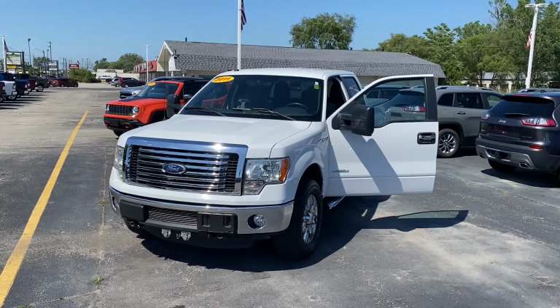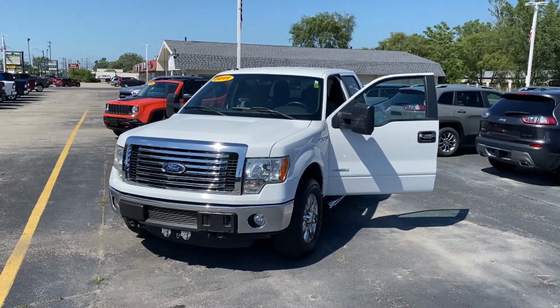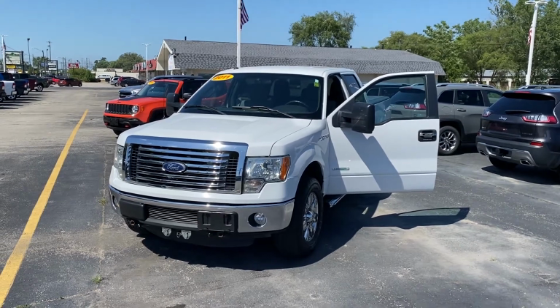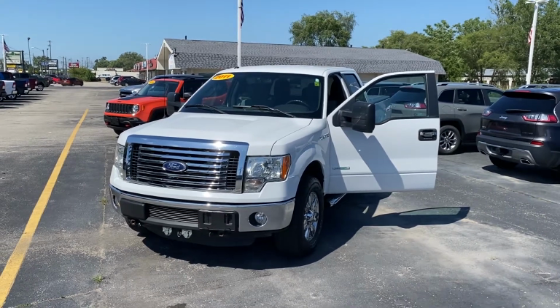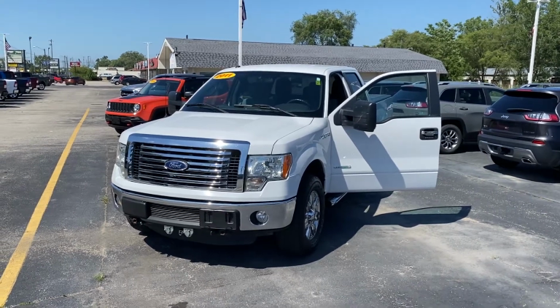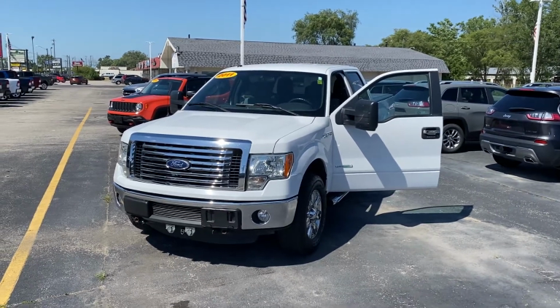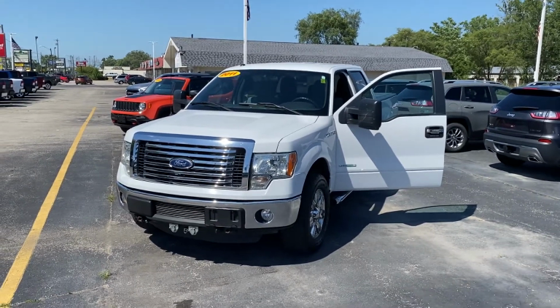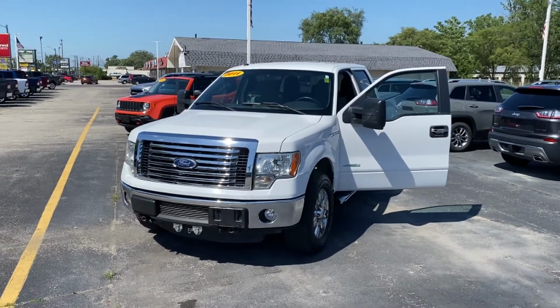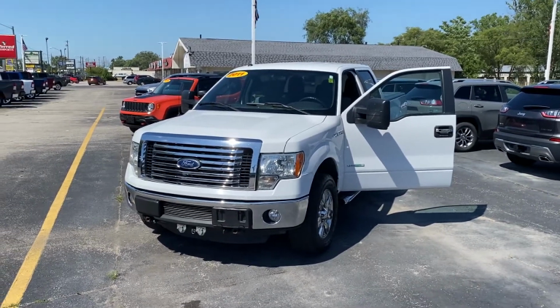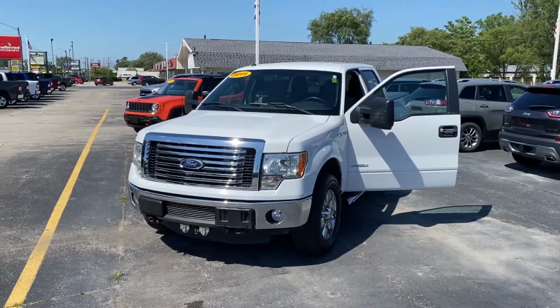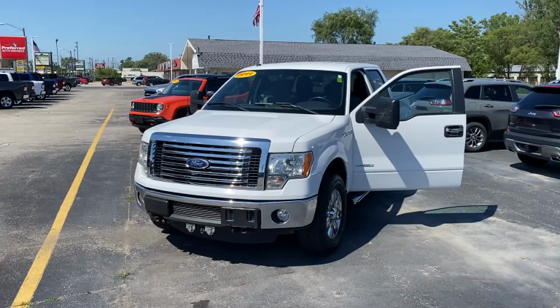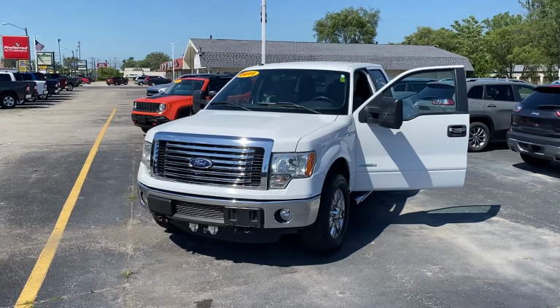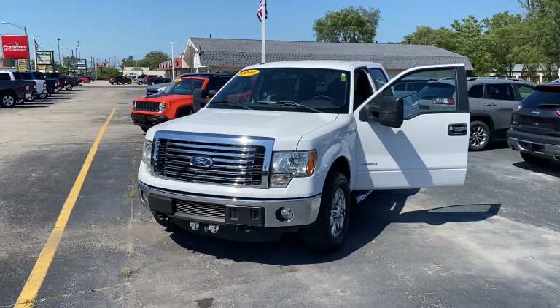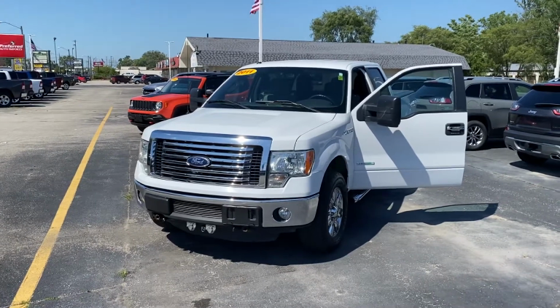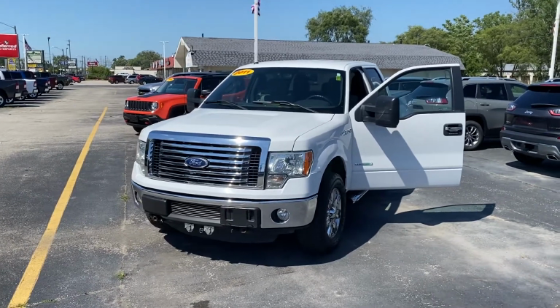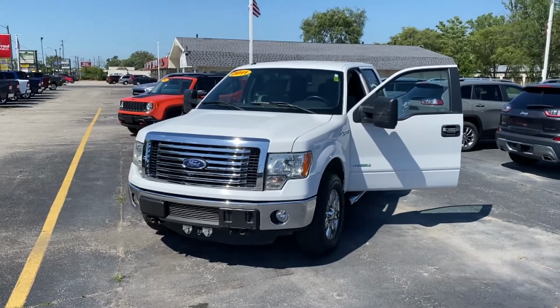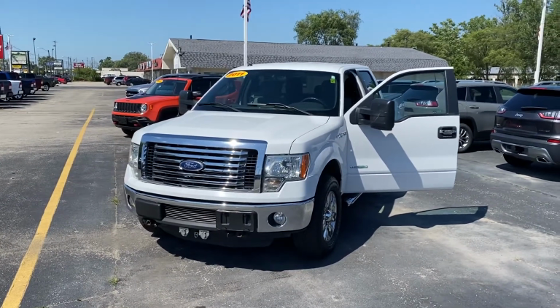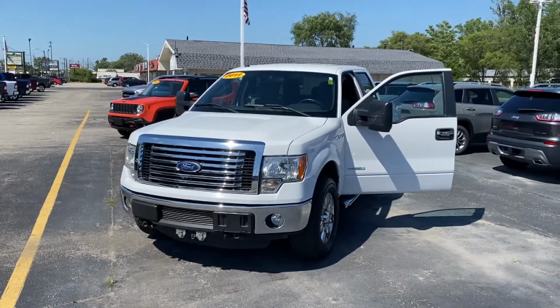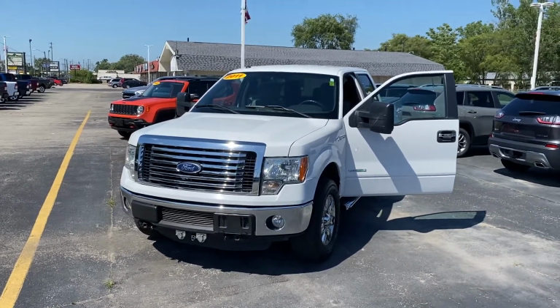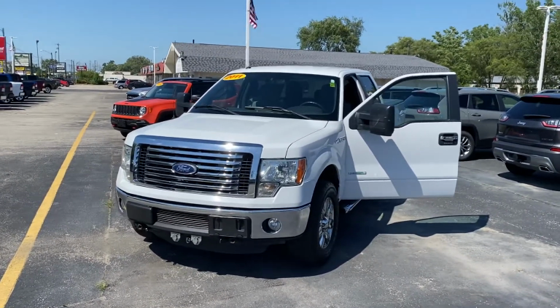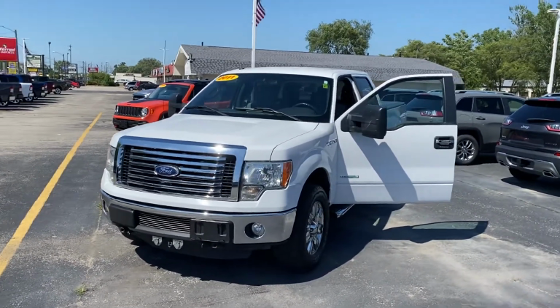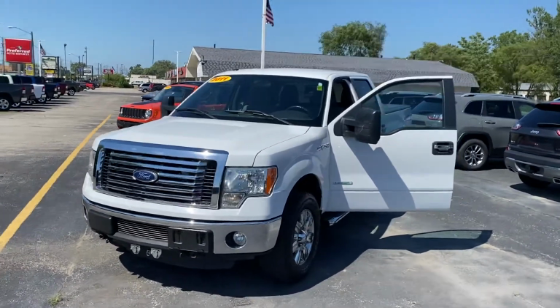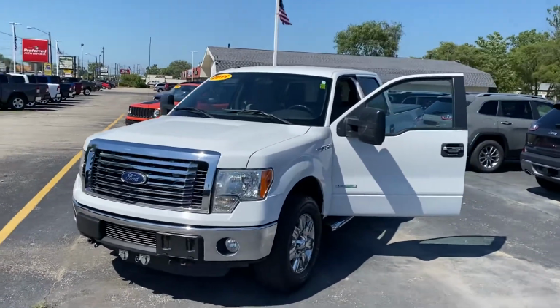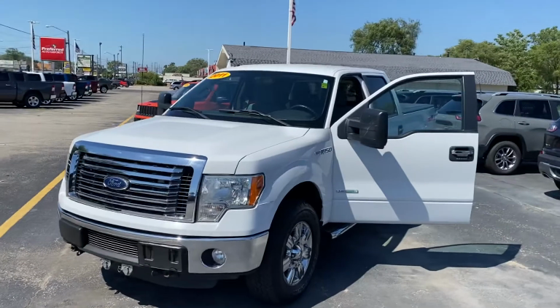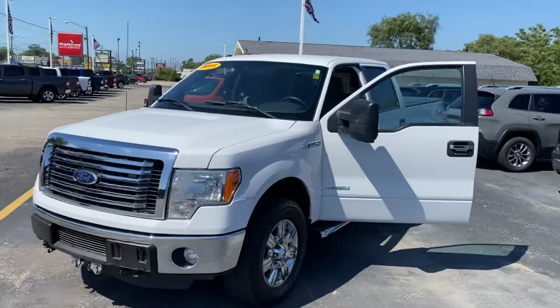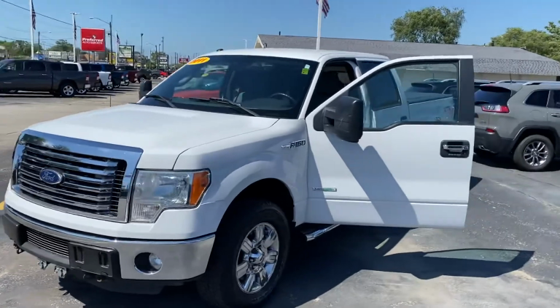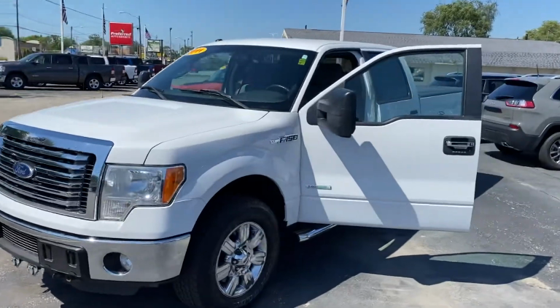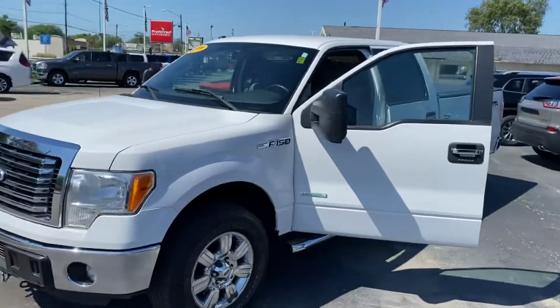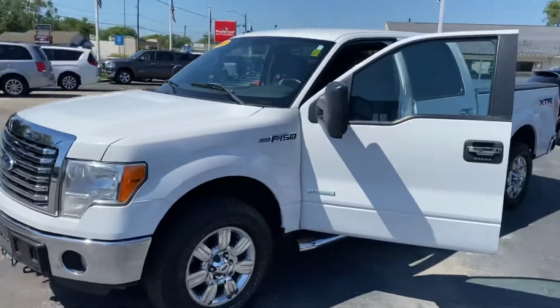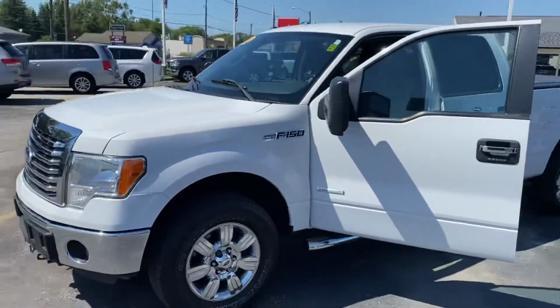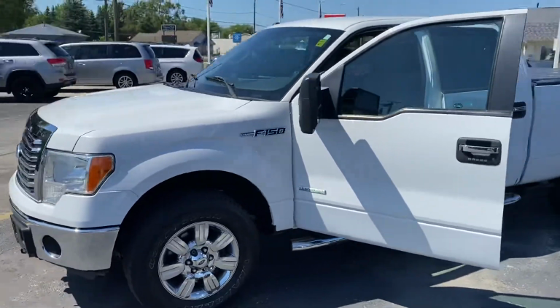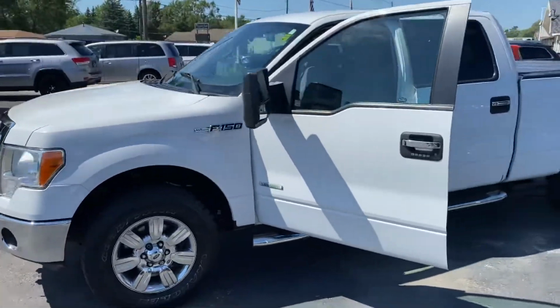Hey Matt, this is Justin with Preferred. I'll do you one better — instead of pictures, I'll shoot you a quick video. This is the 2011 Ford F-150 that we've been waiting for. I'll do a quick walk-around here — looks really sharp.